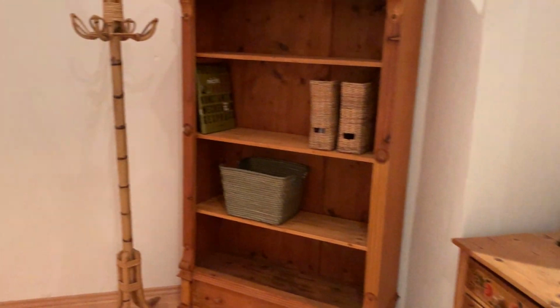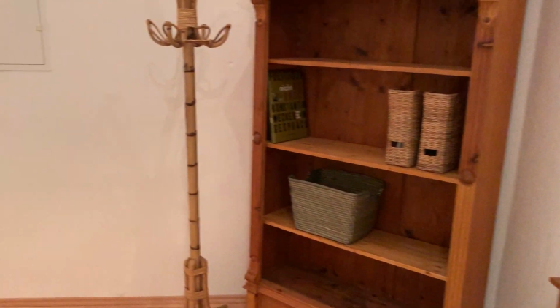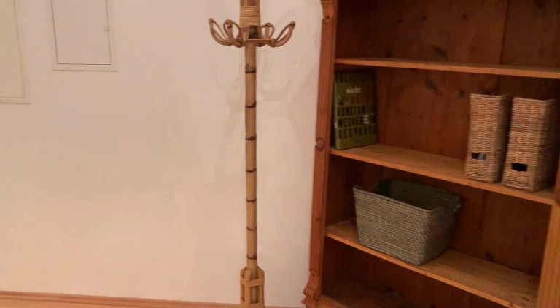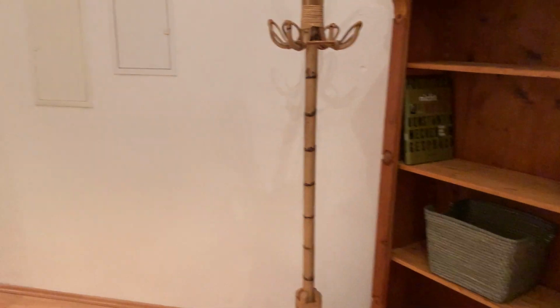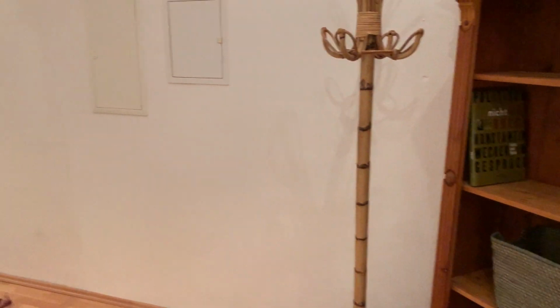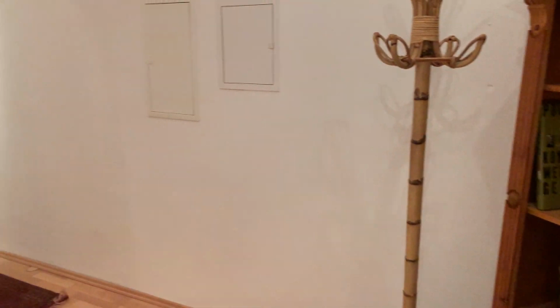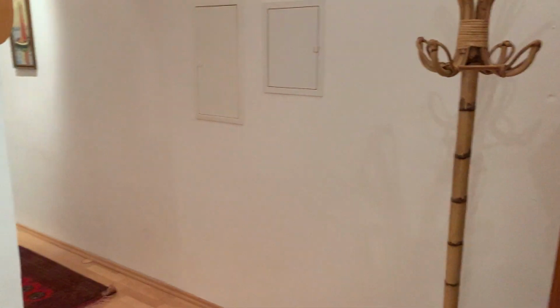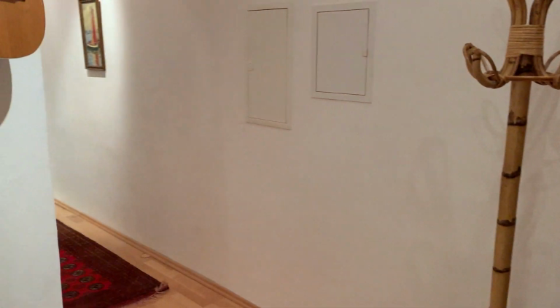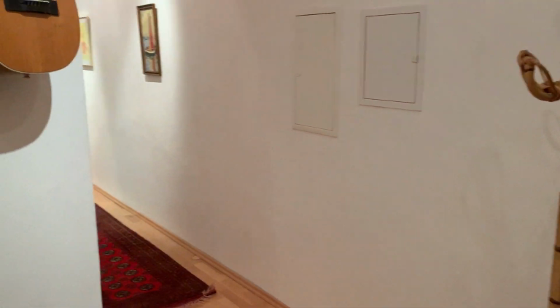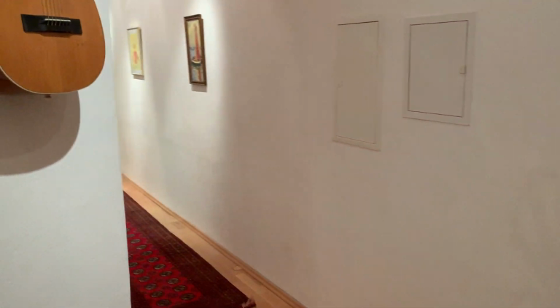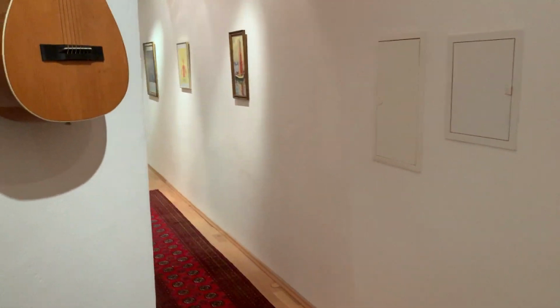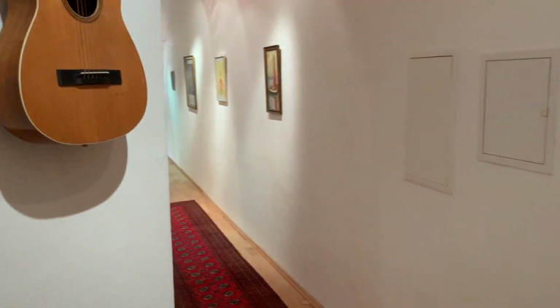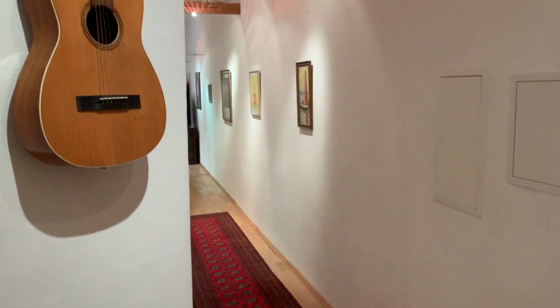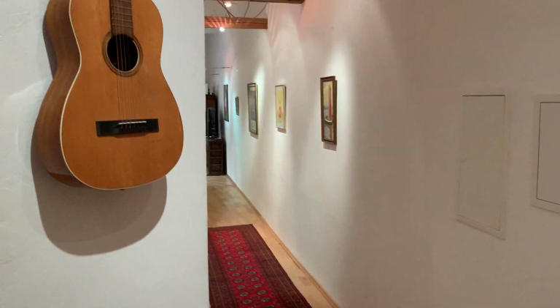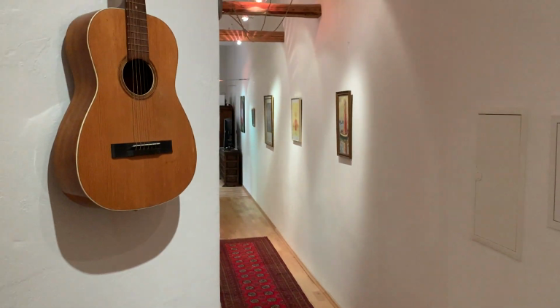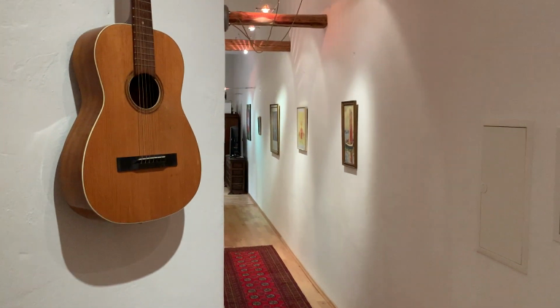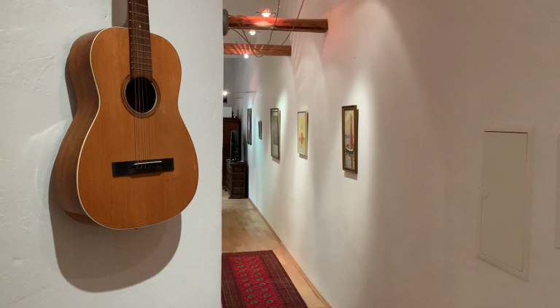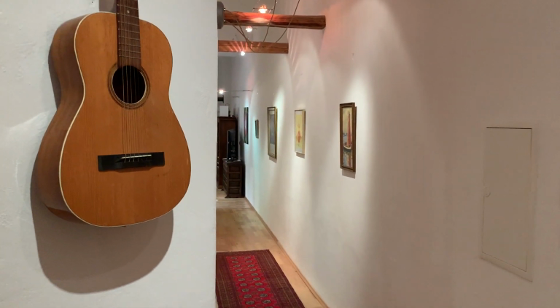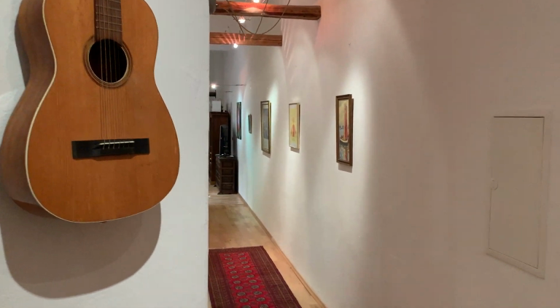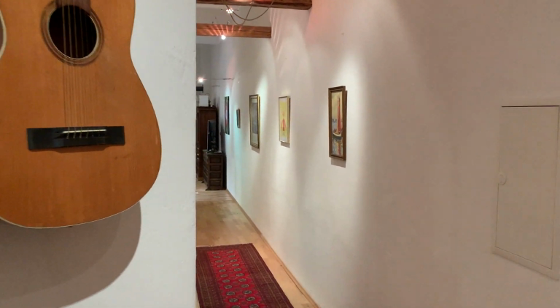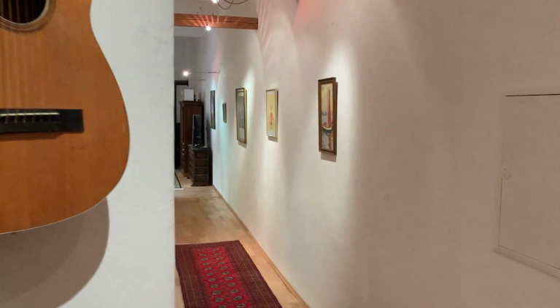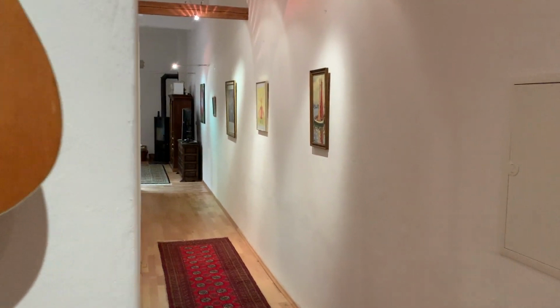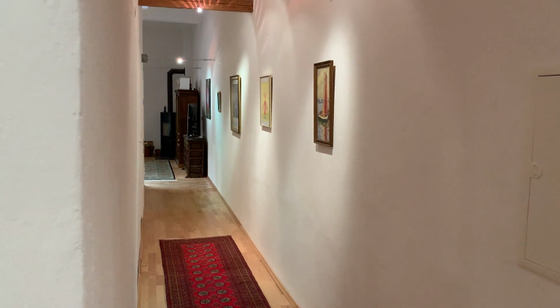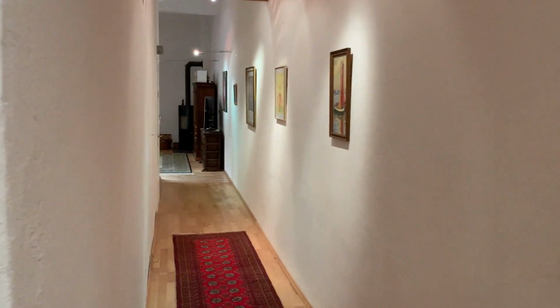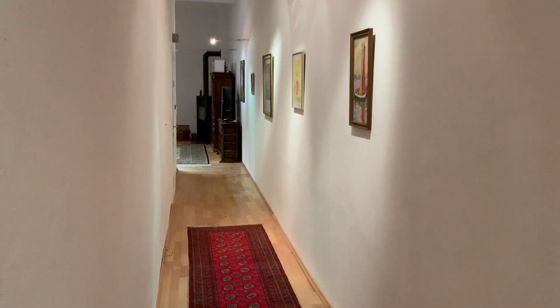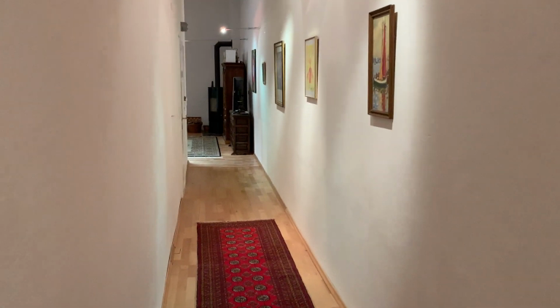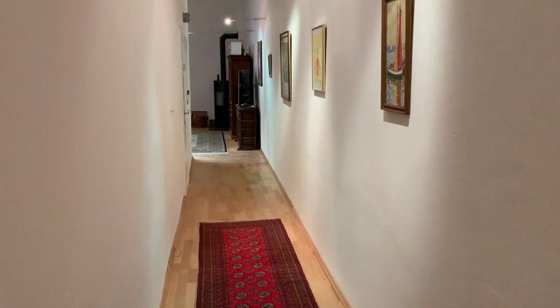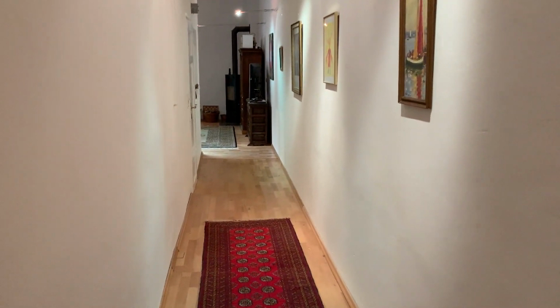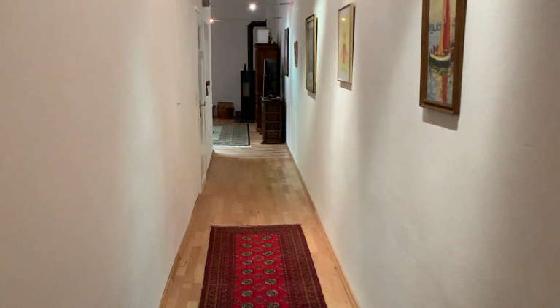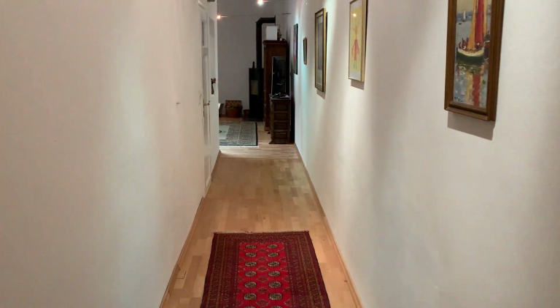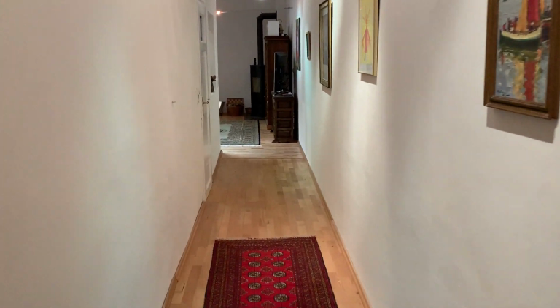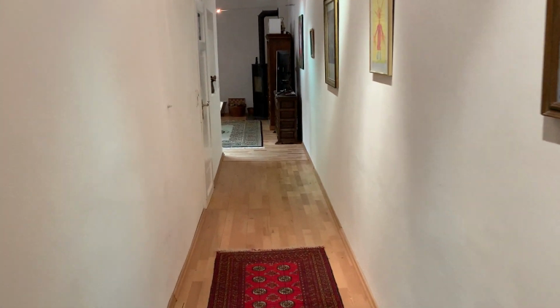Walking through the hallway, there is a guitar and other artwork, and nice rugs.